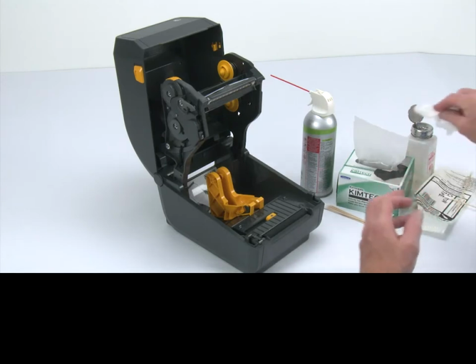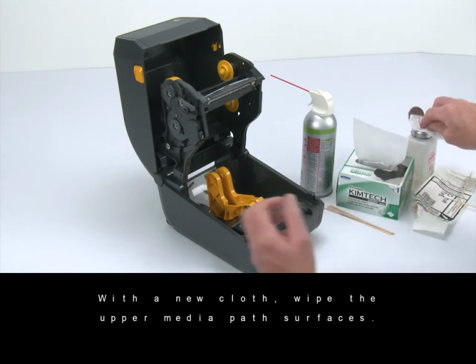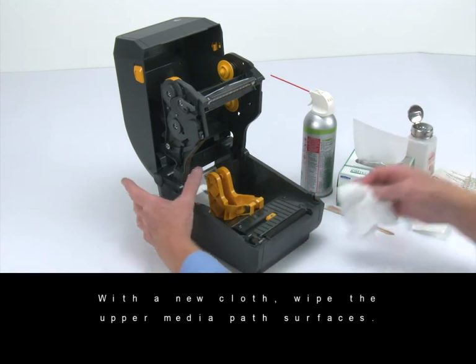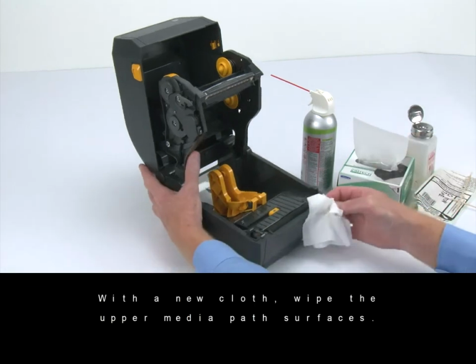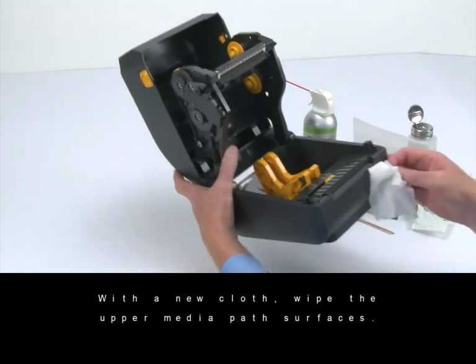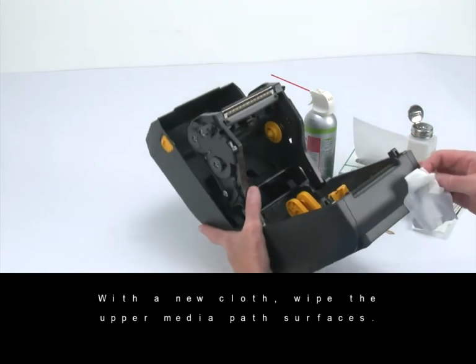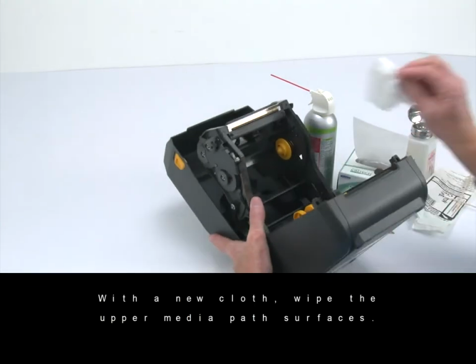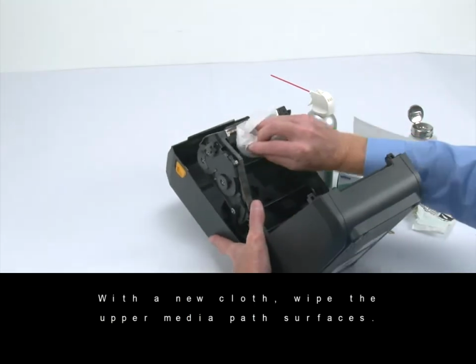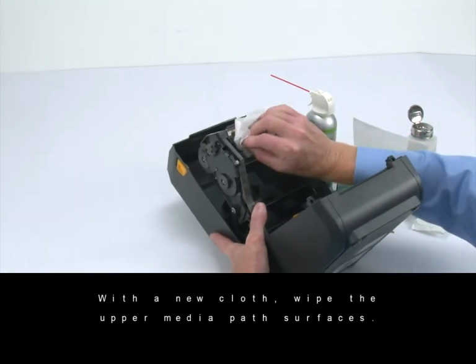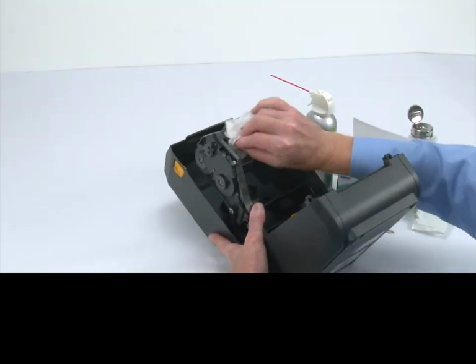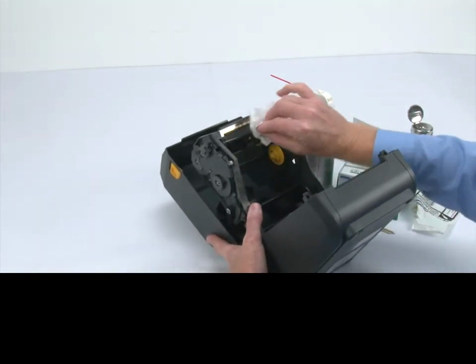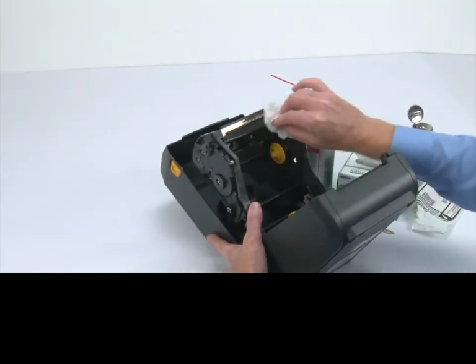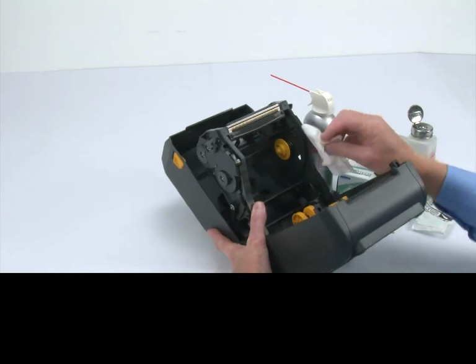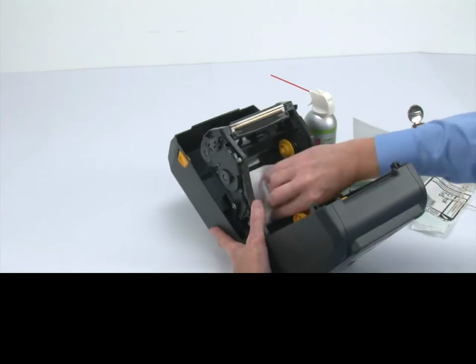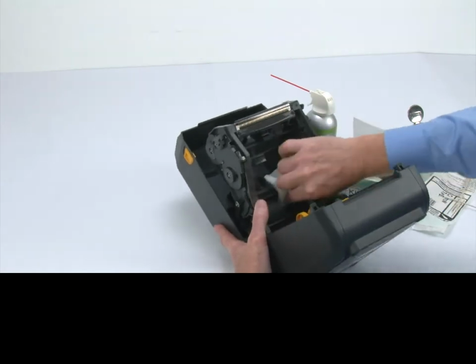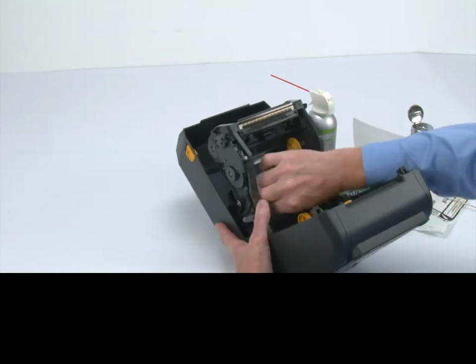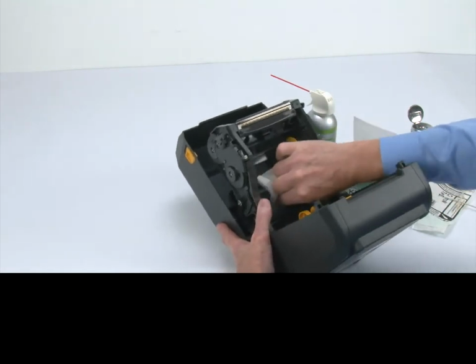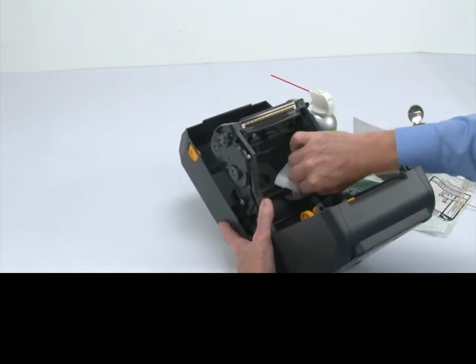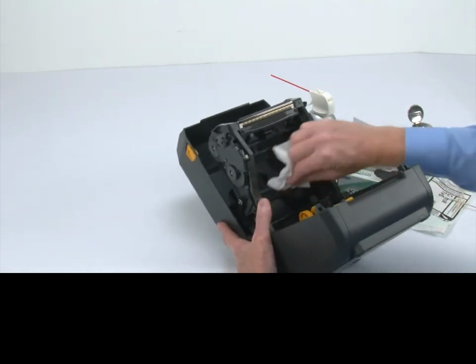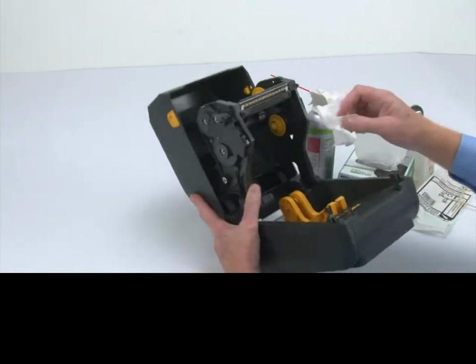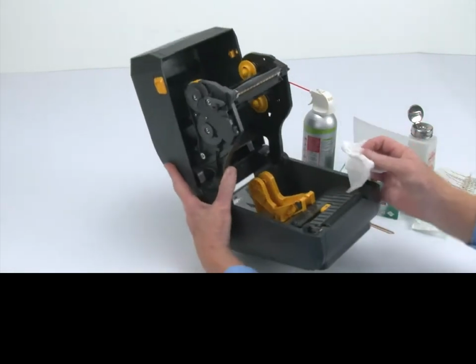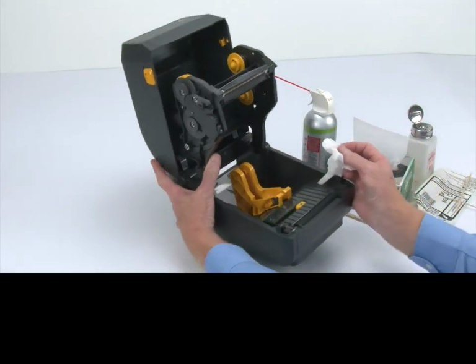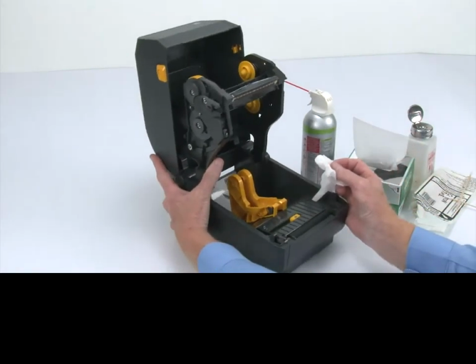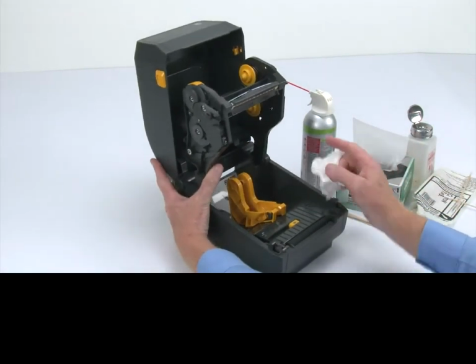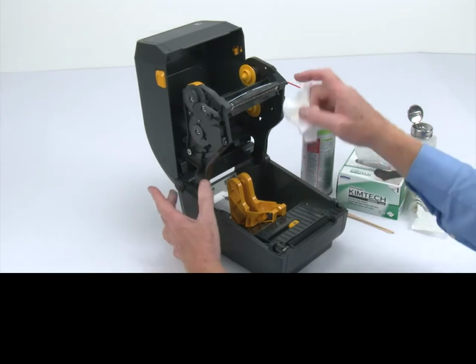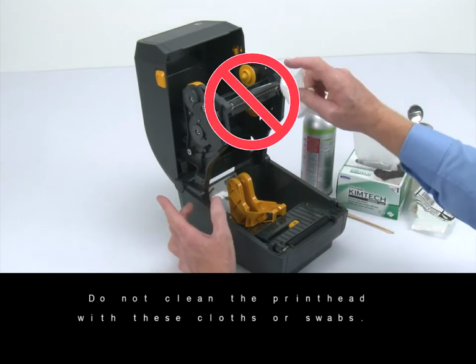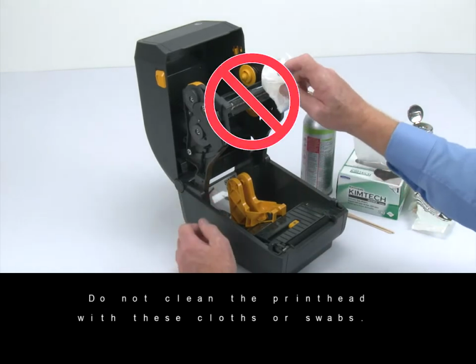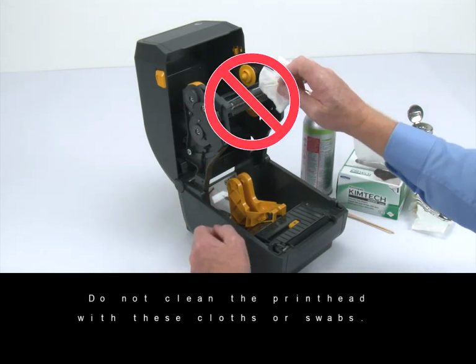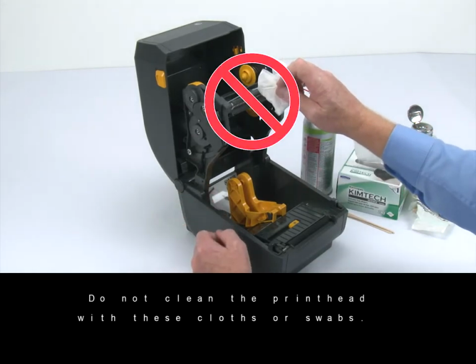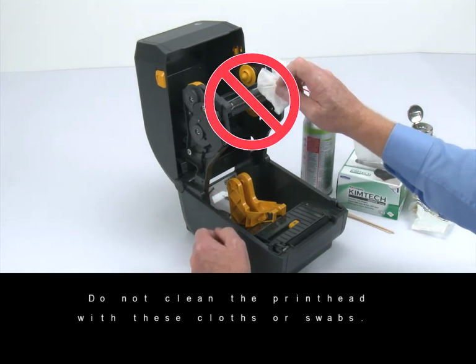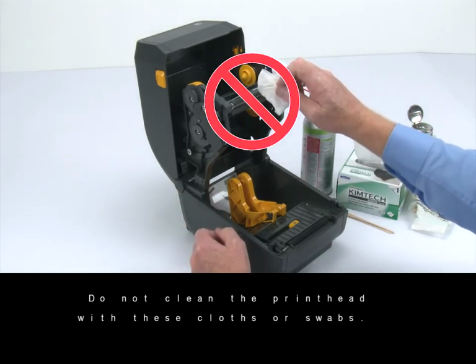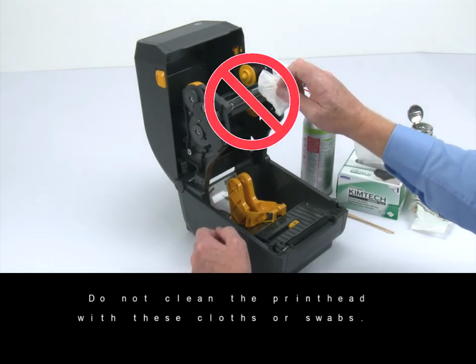With a new cloth, wipe the upper media path surfaces. Do not clean the print head with these cloths or swabs.